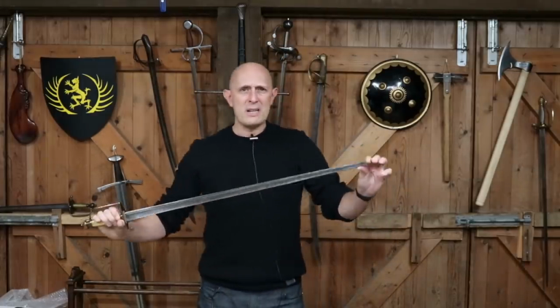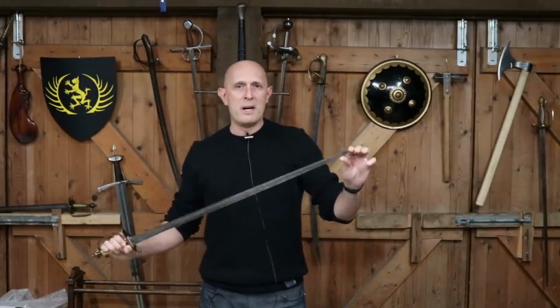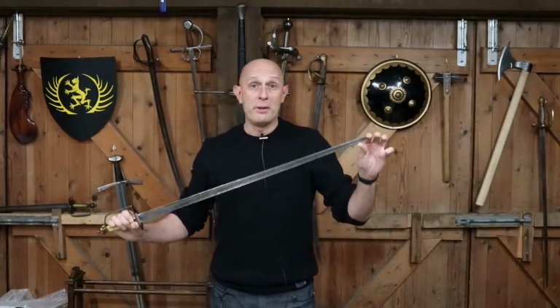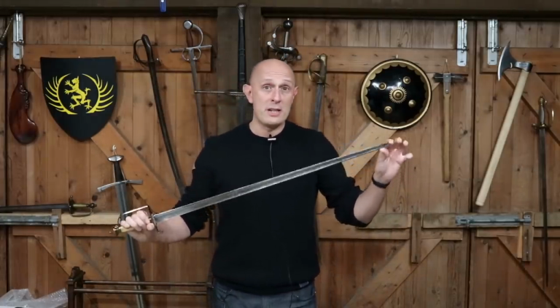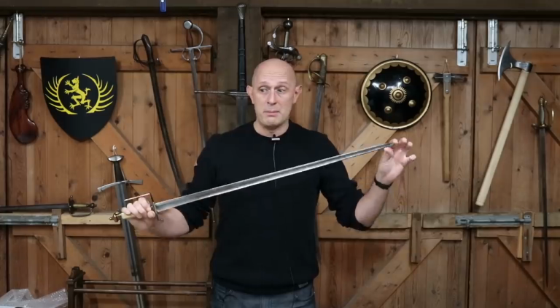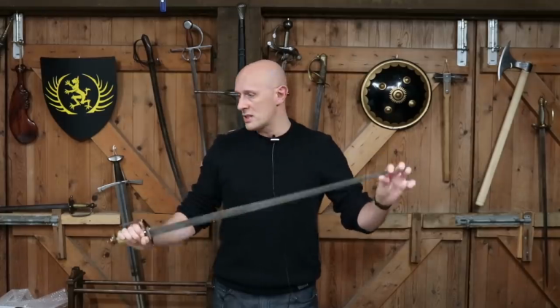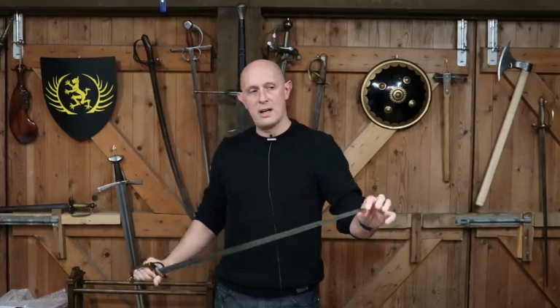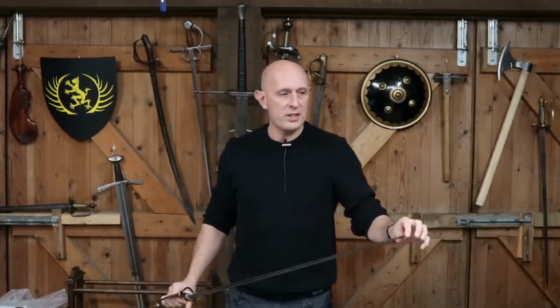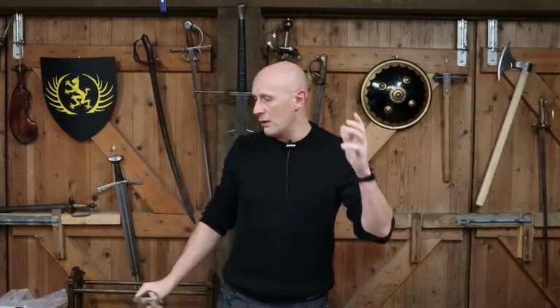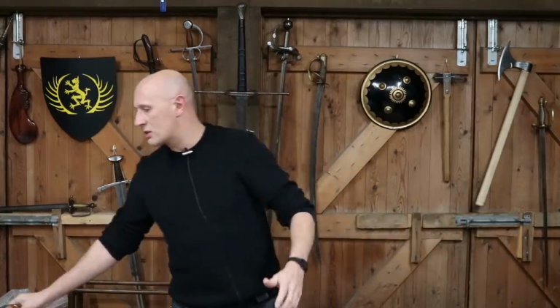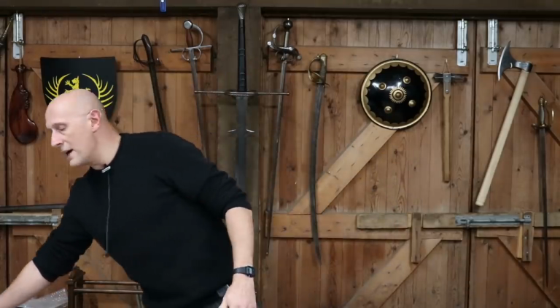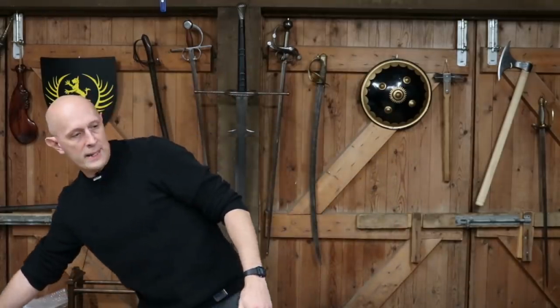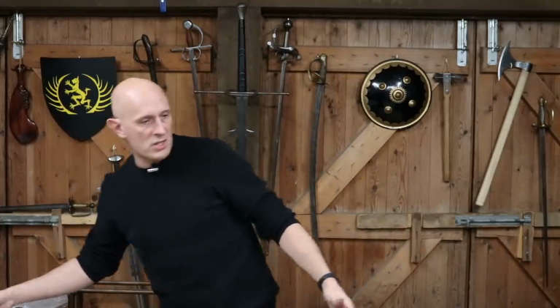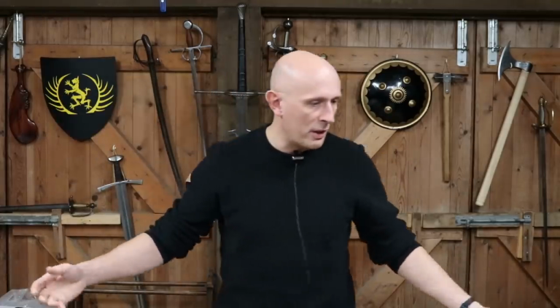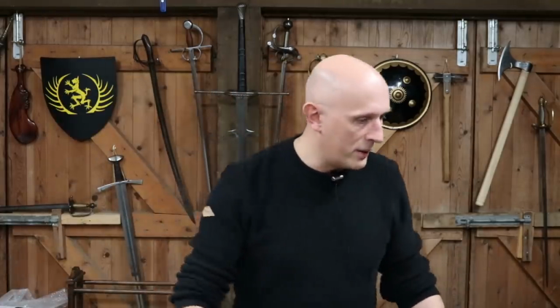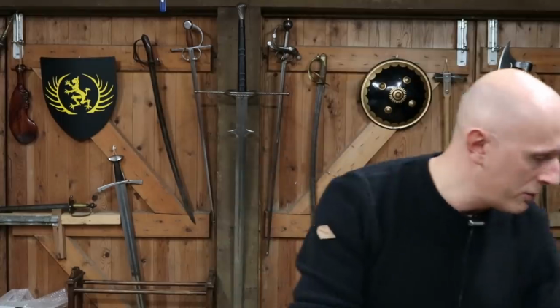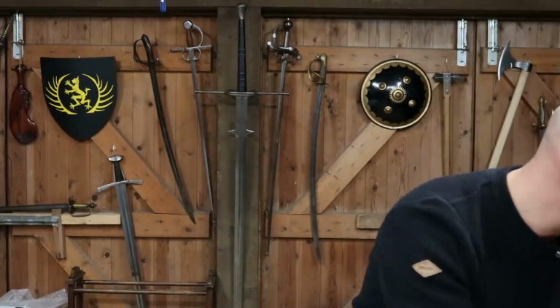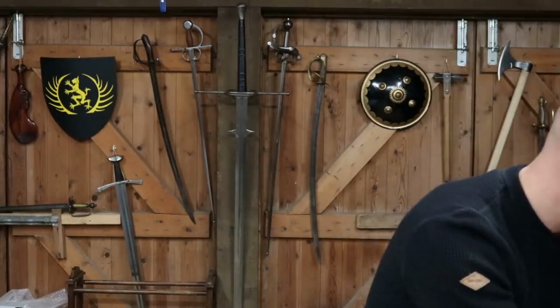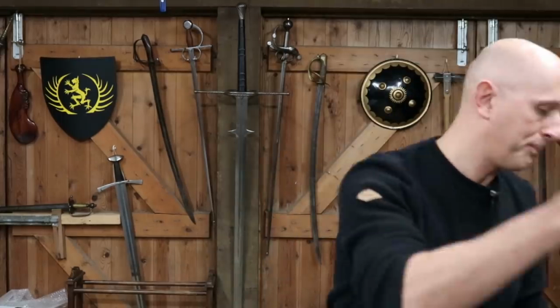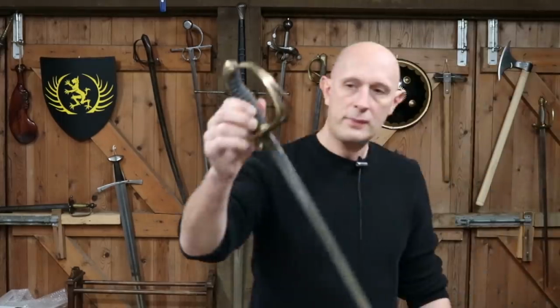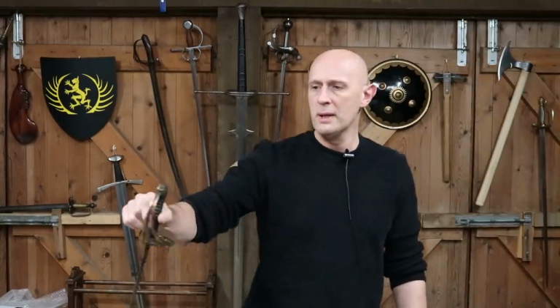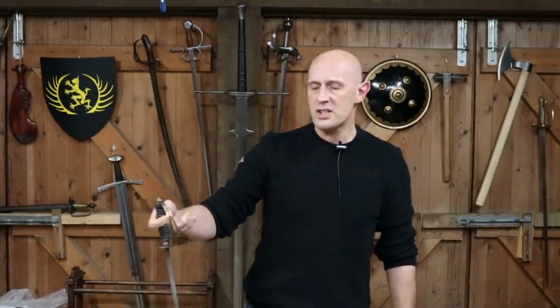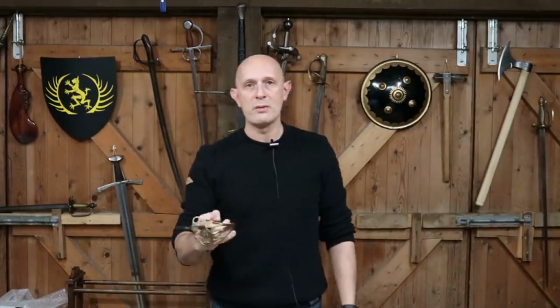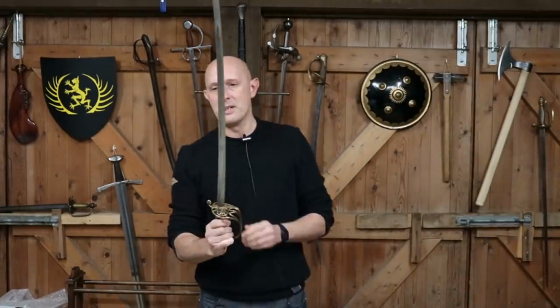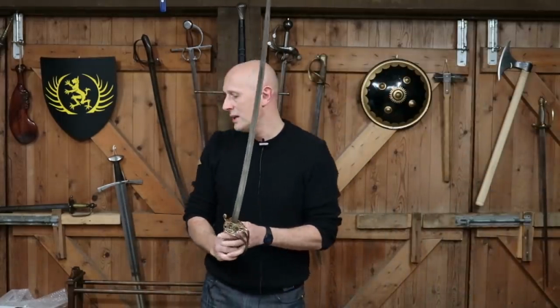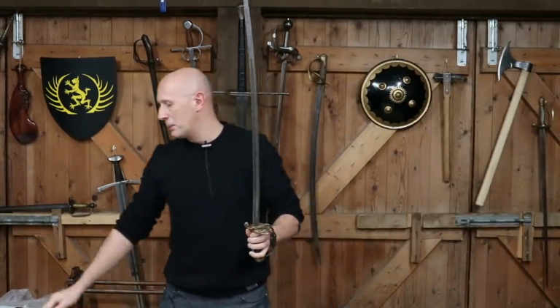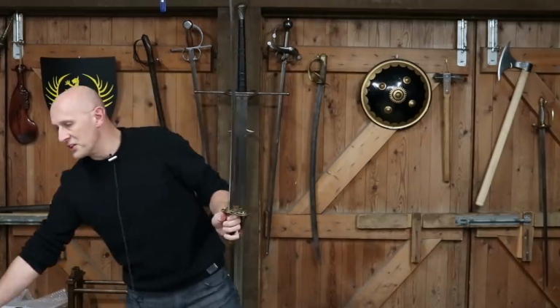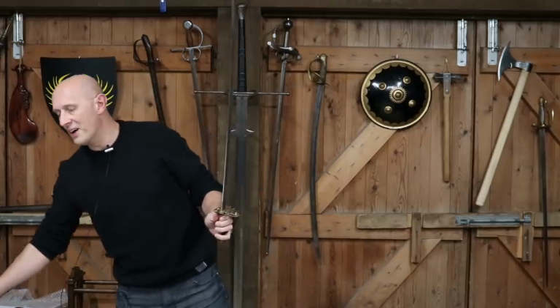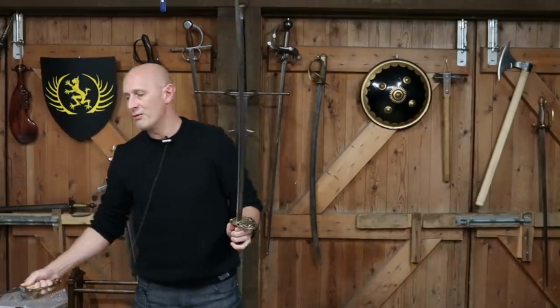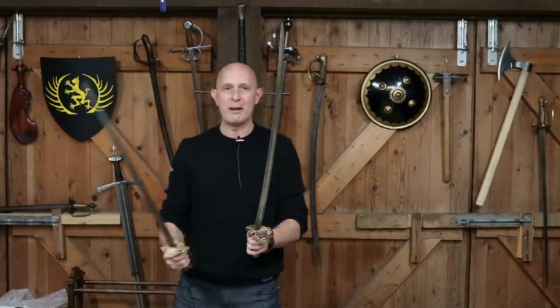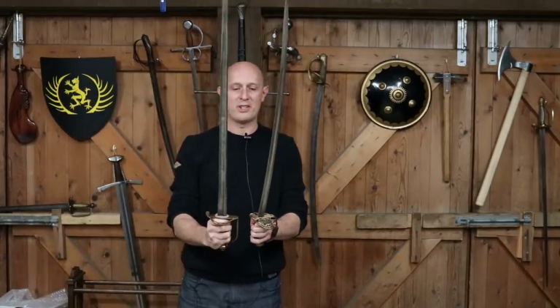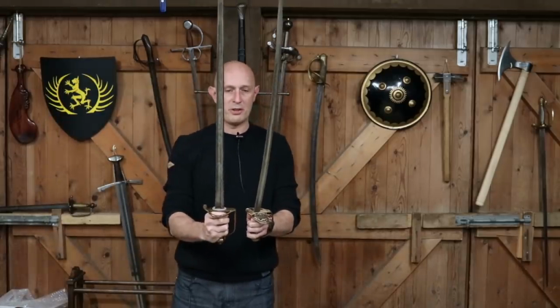But at the end of the day, it is a compromise weapon, just as most sabres are. And actually, if I just grab a sabre at random — I'll literally just pull one out here — a lot of sabres in proportions are not very different to Spadroons.